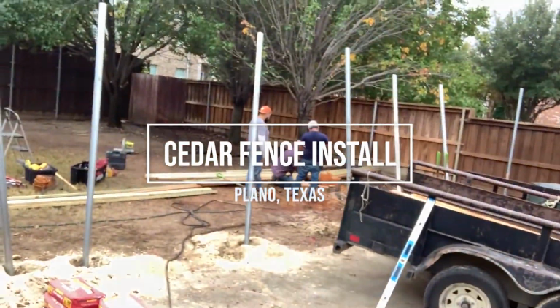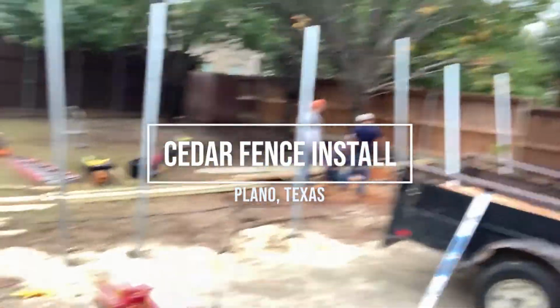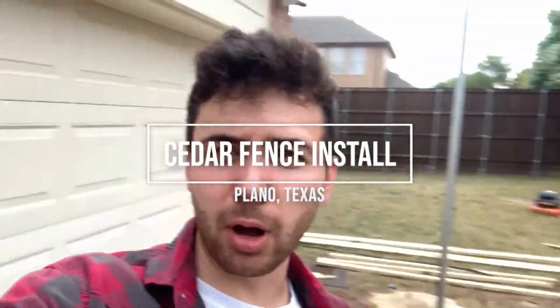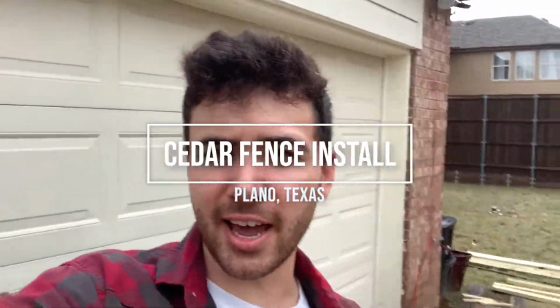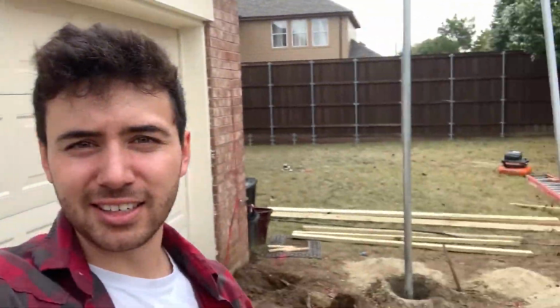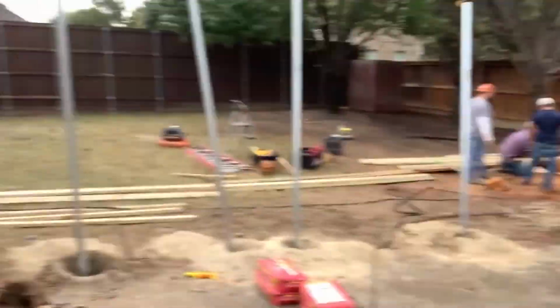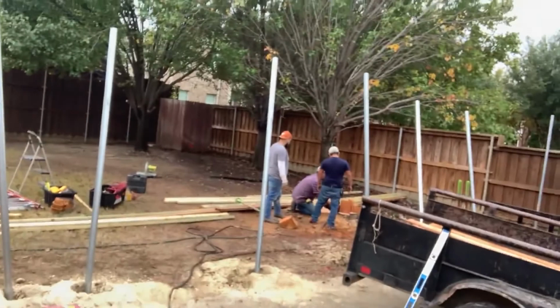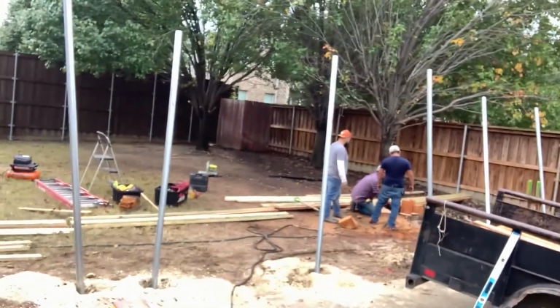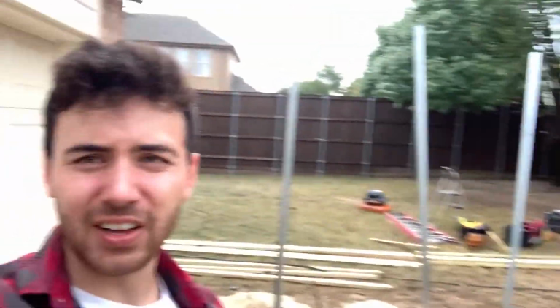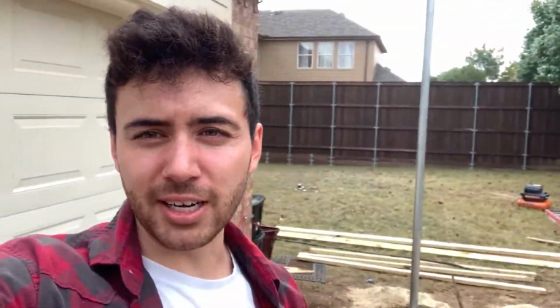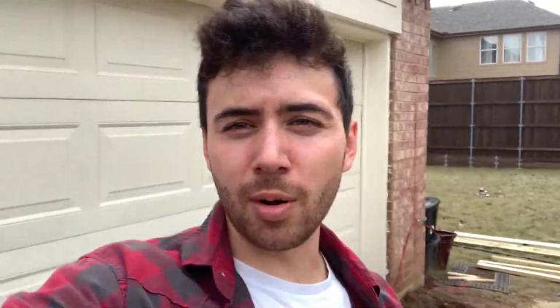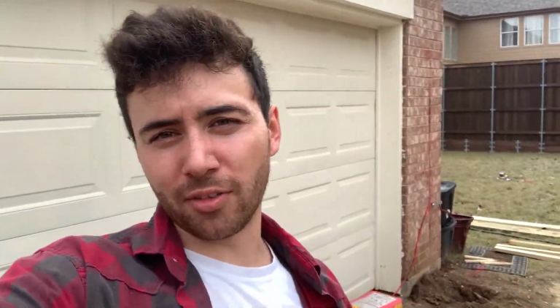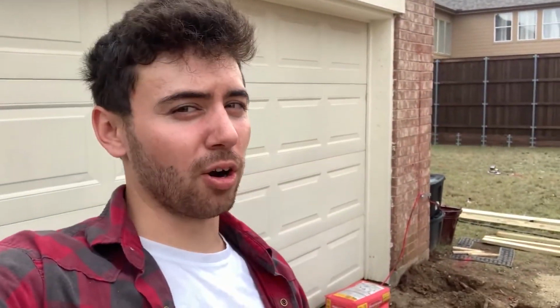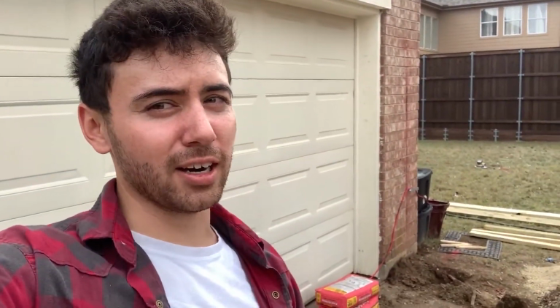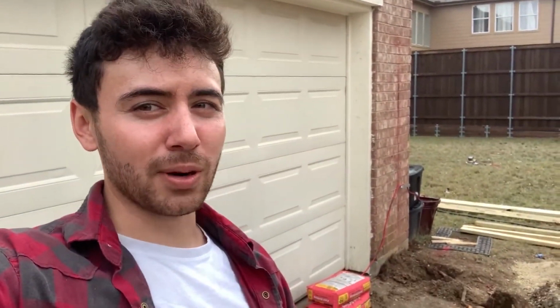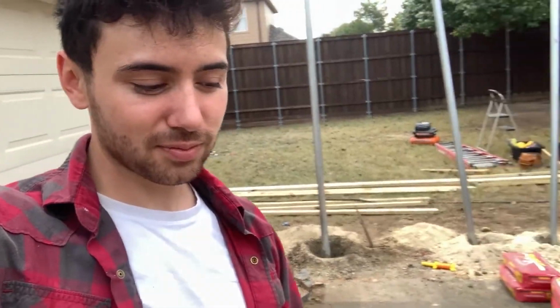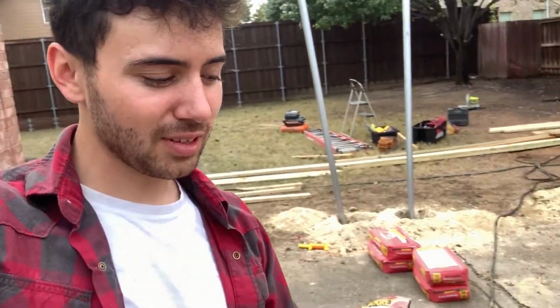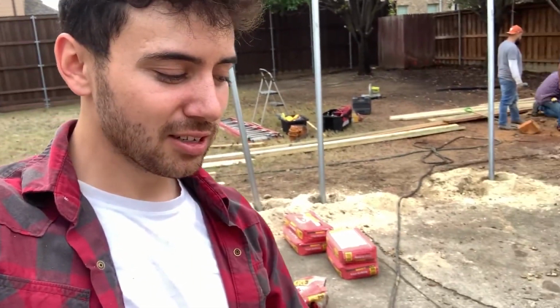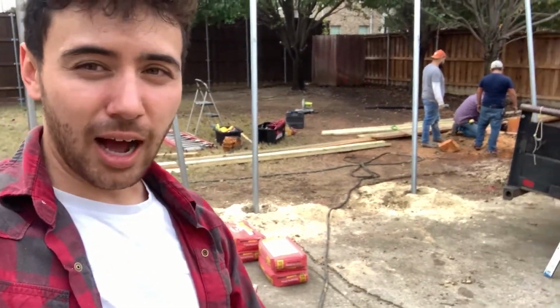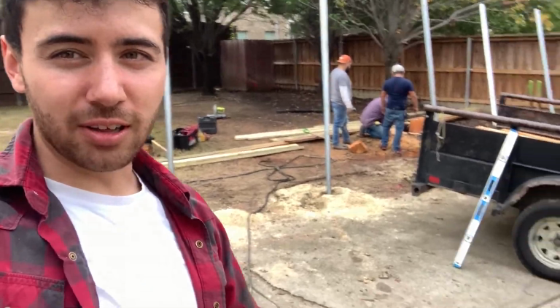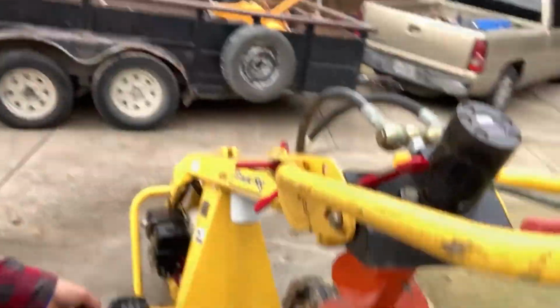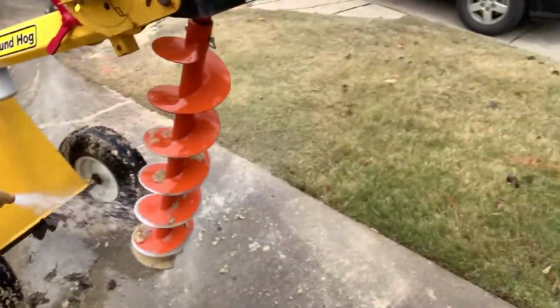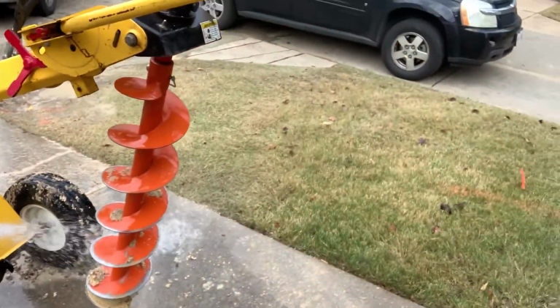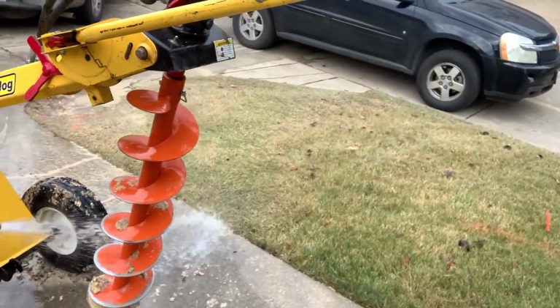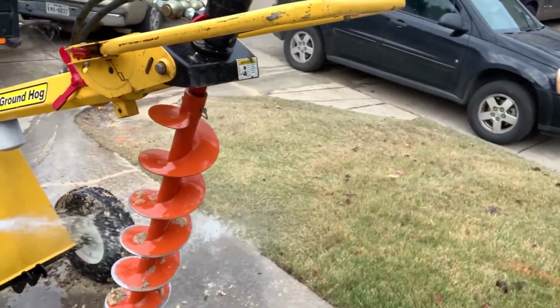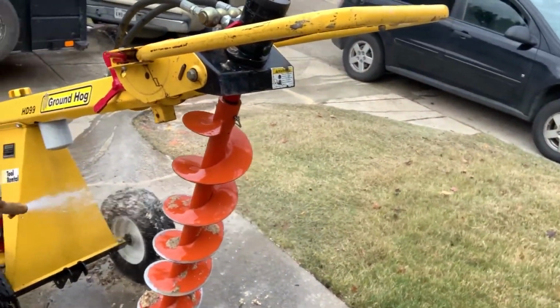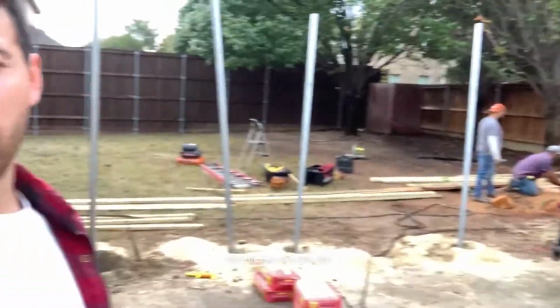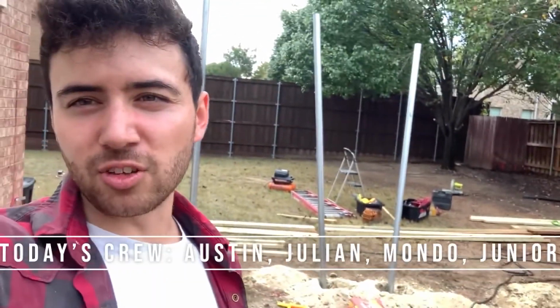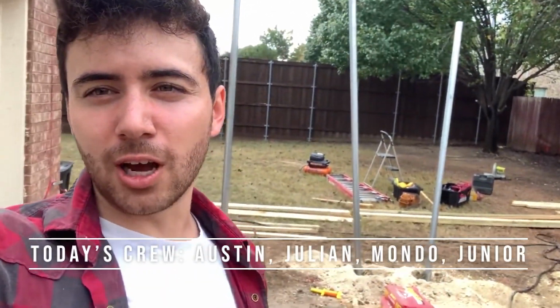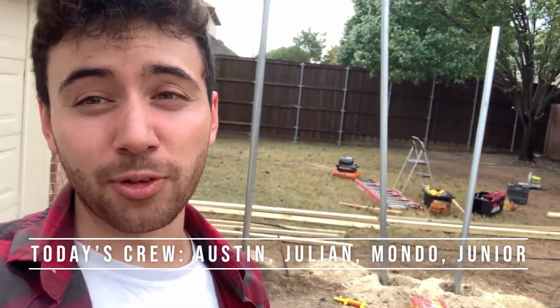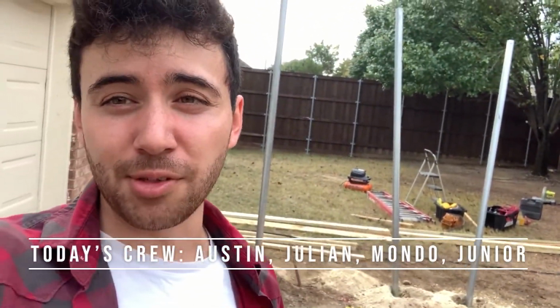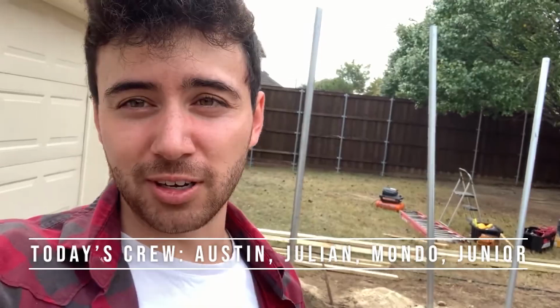We got our corner posts set here and here. We're going to set one more on the corner over here. I'm just cleaning the auger right now. We're going to get these posts going, hopefully get everything up today.